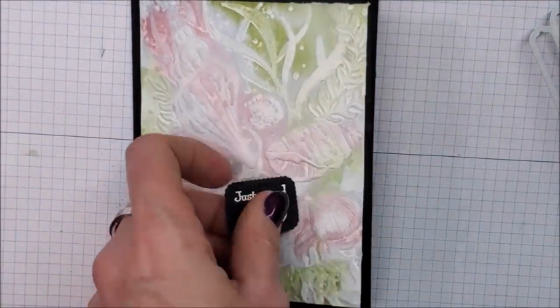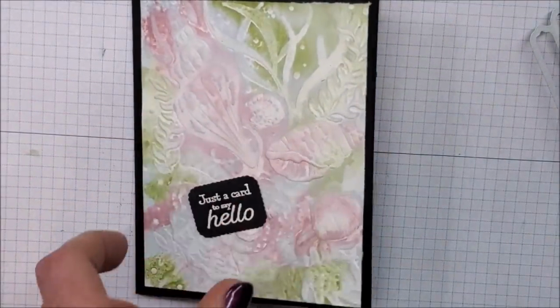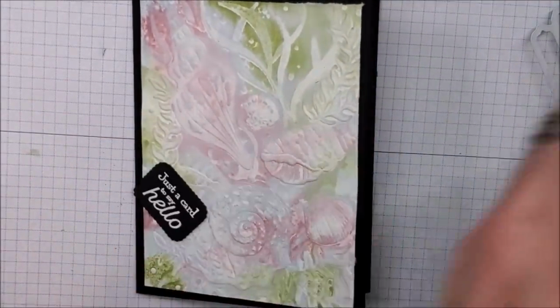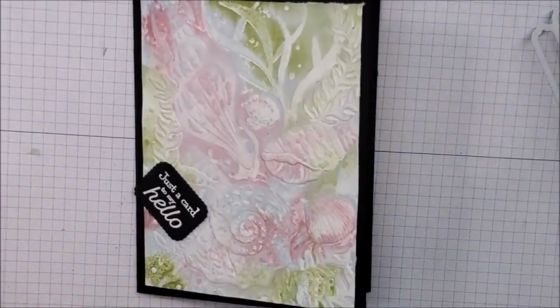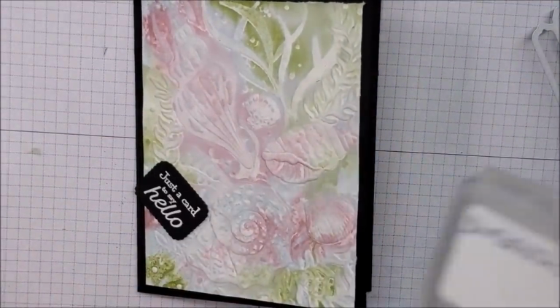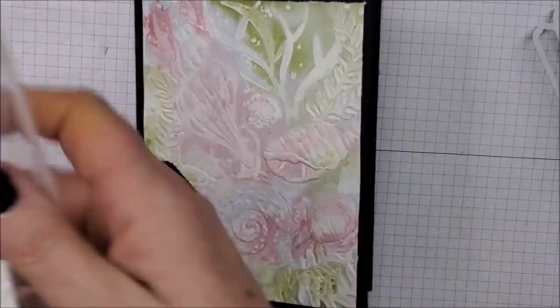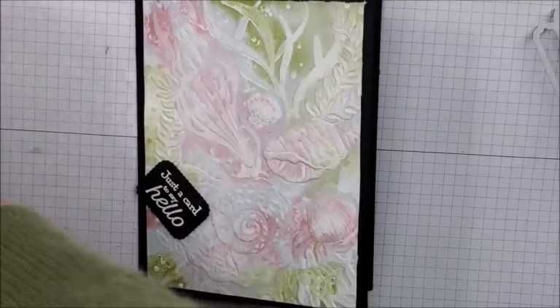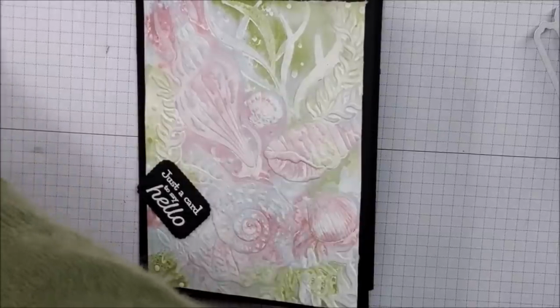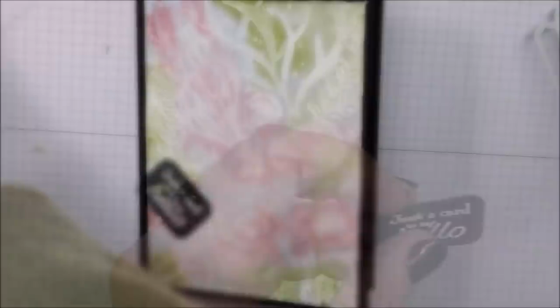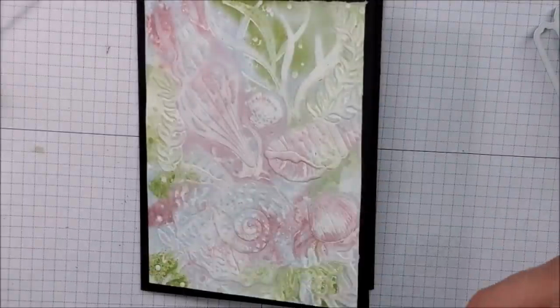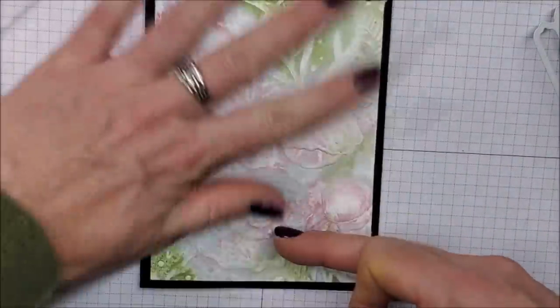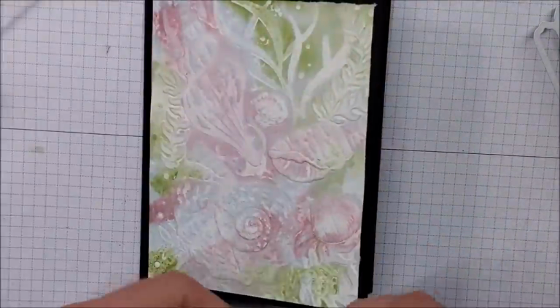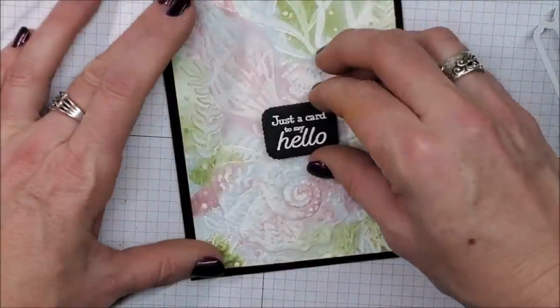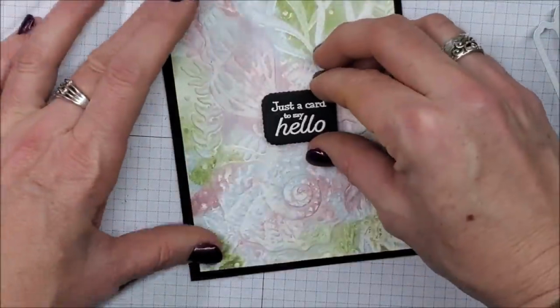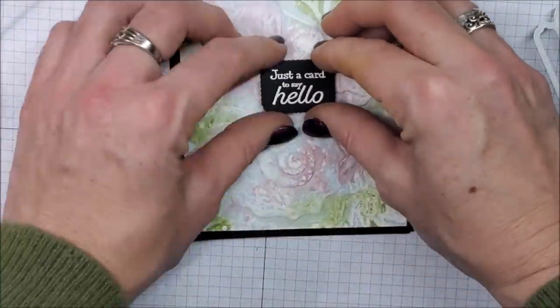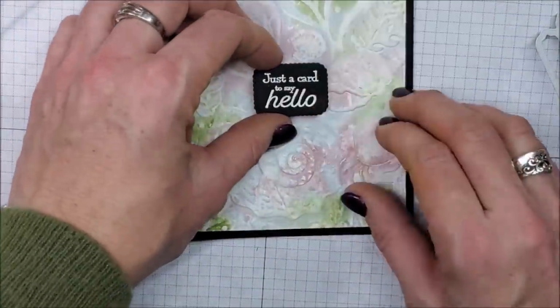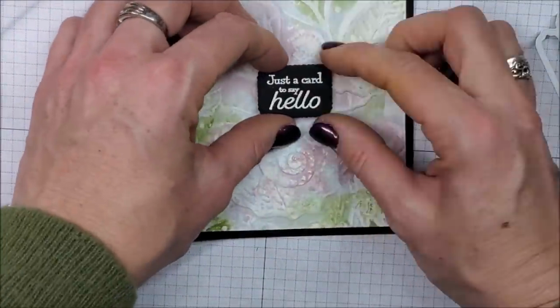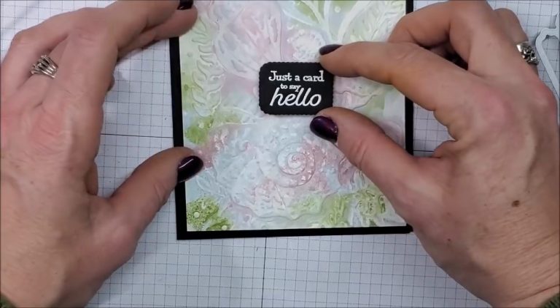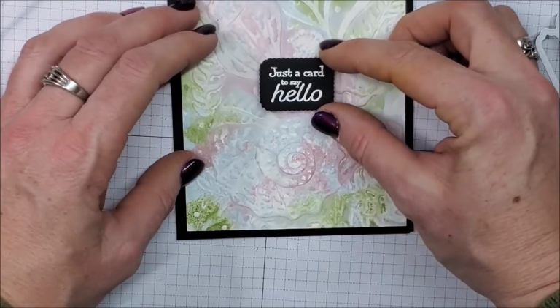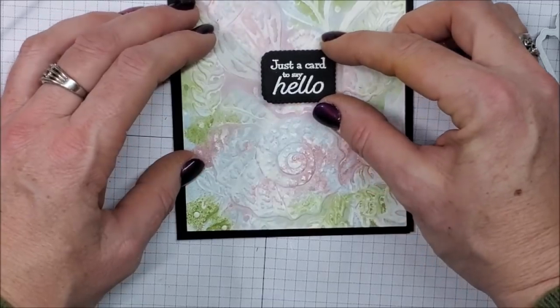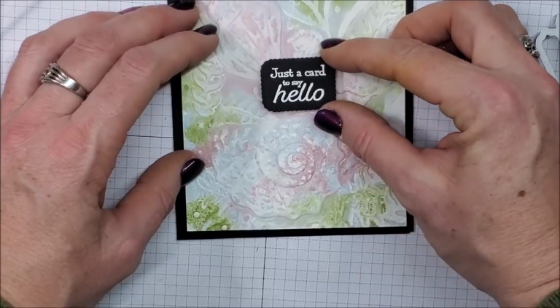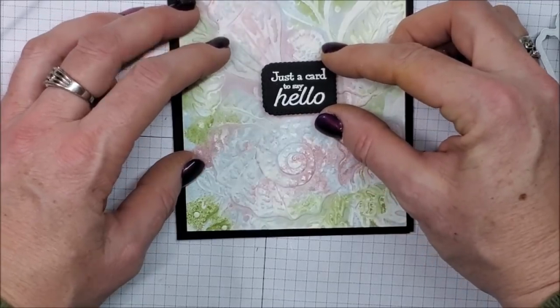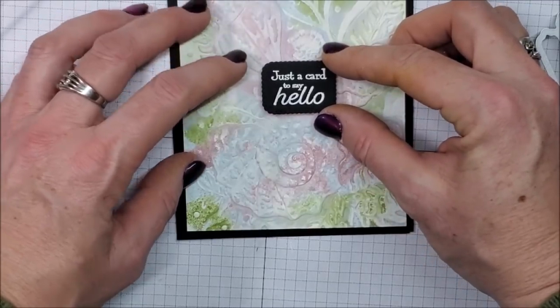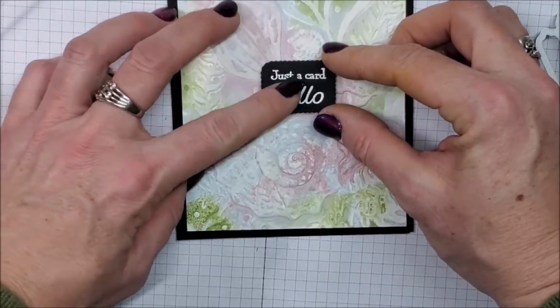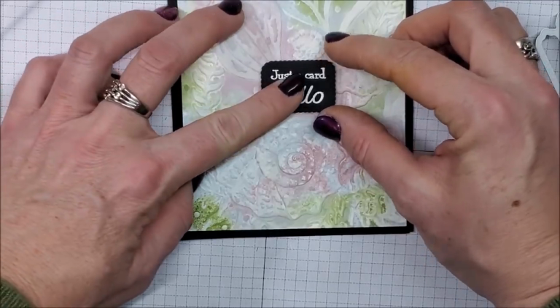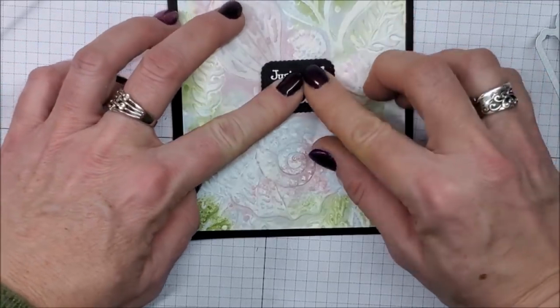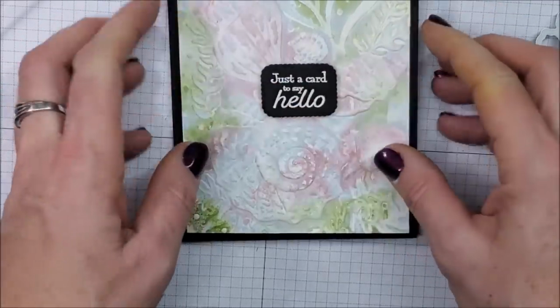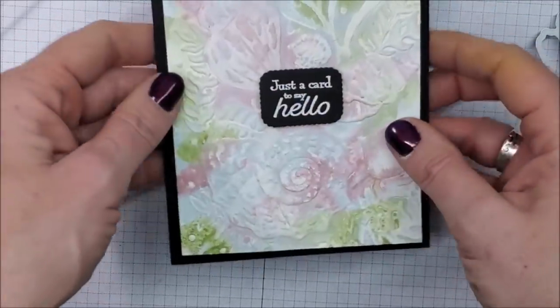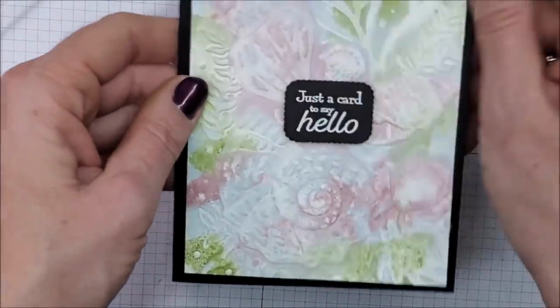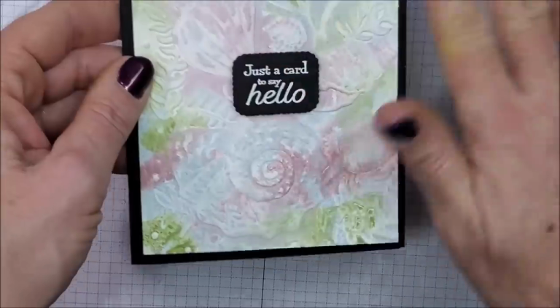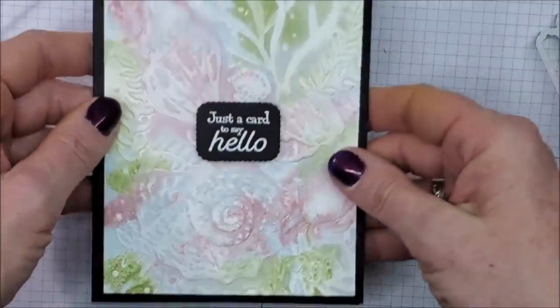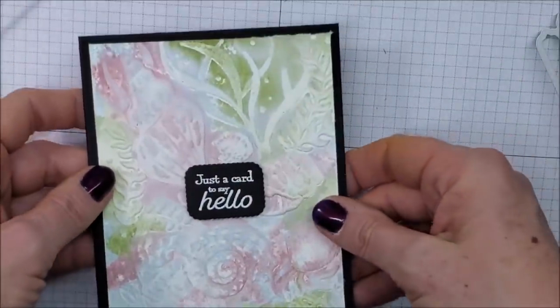I'm going to take a Stampin' Dimensional or two and I'm actually going to put that right in the center of my card.